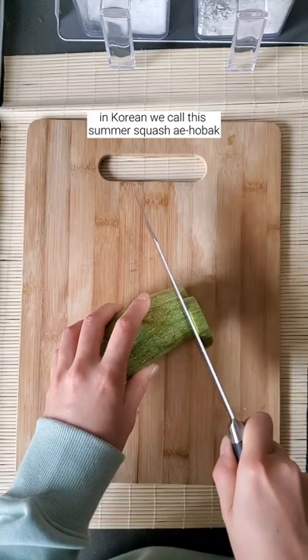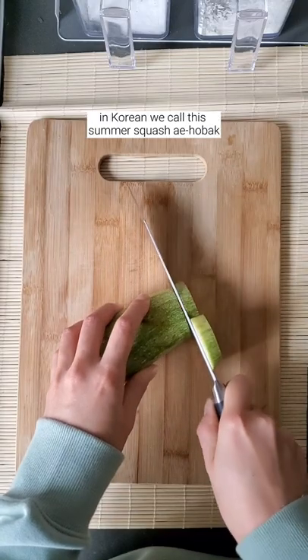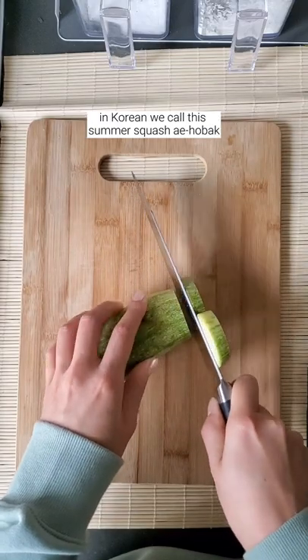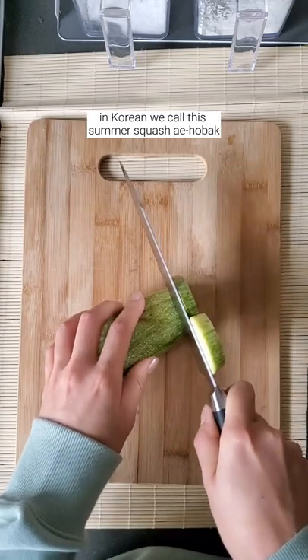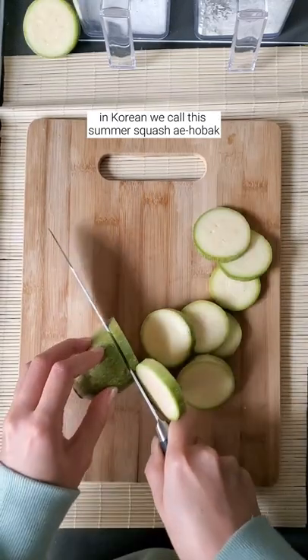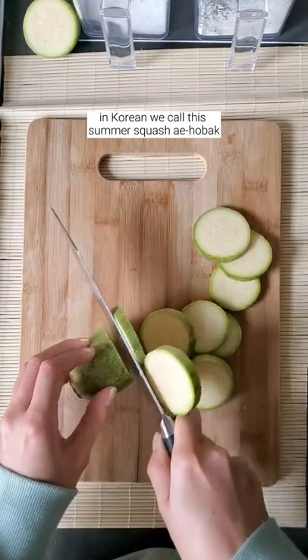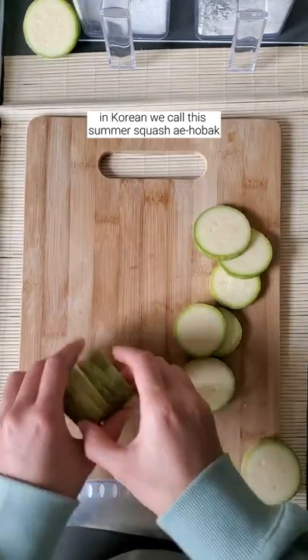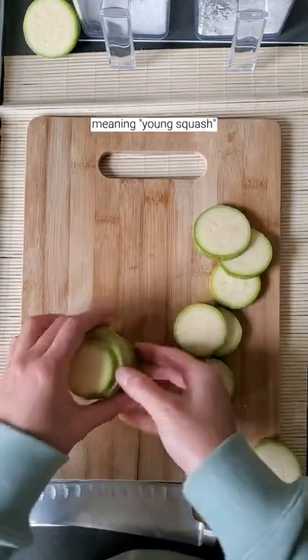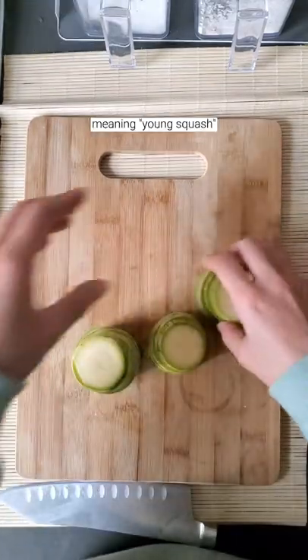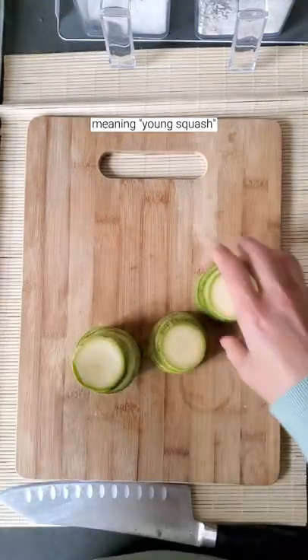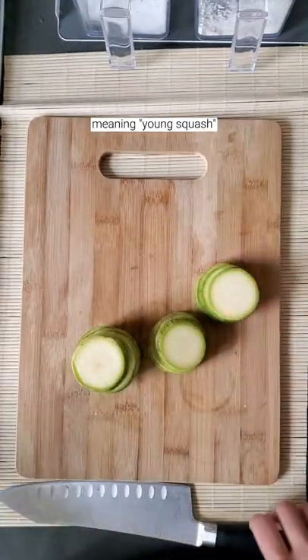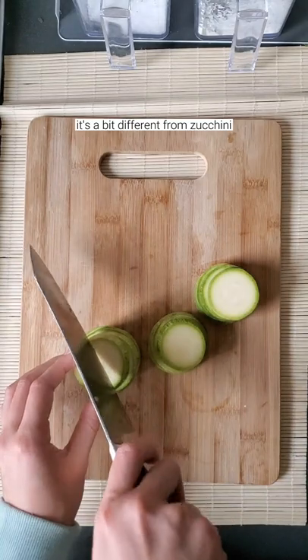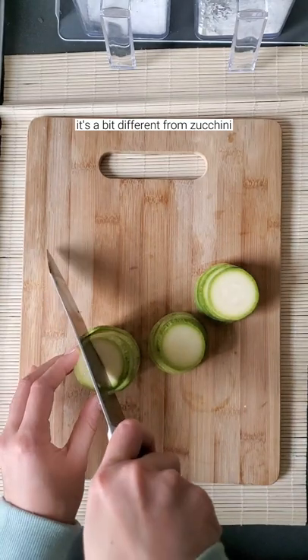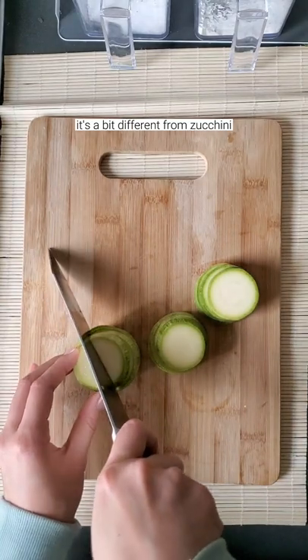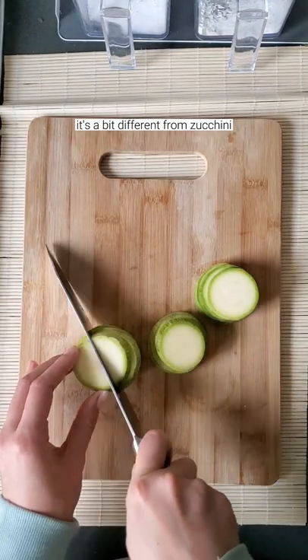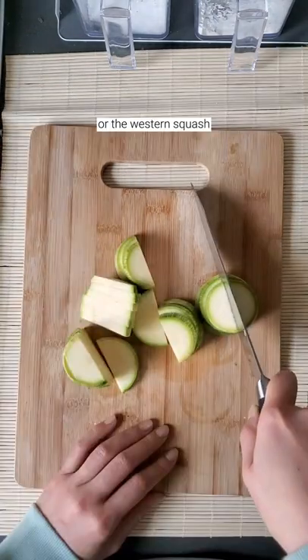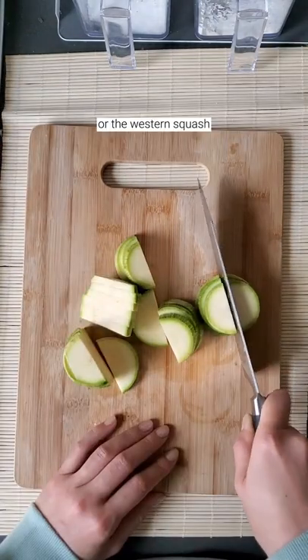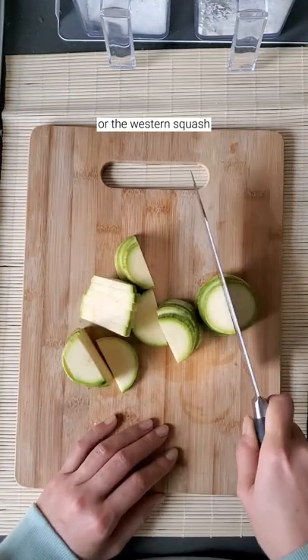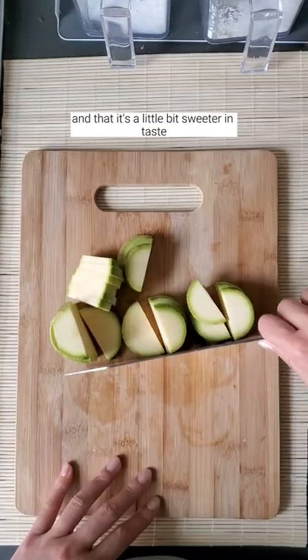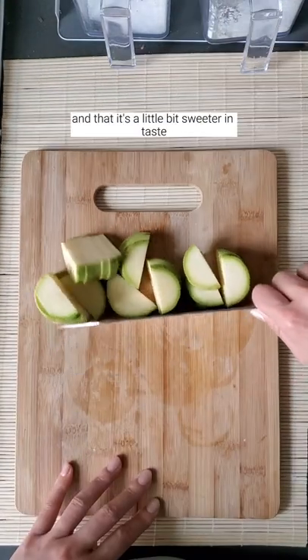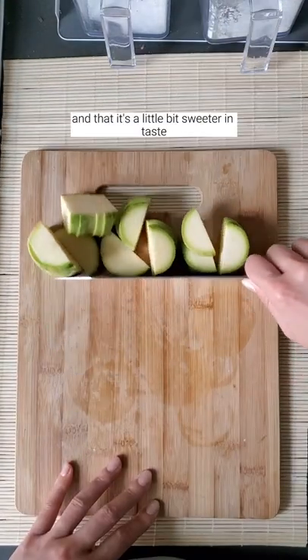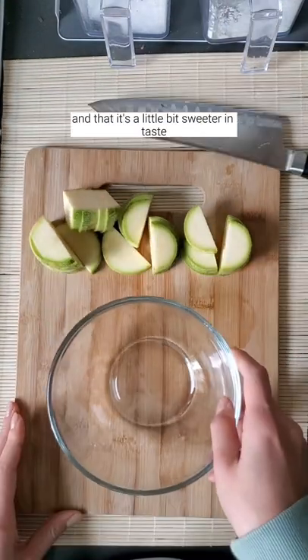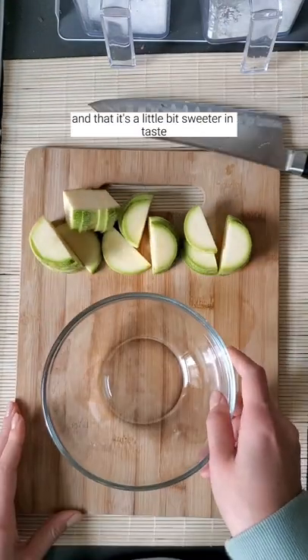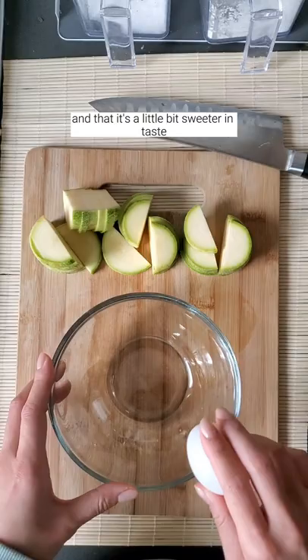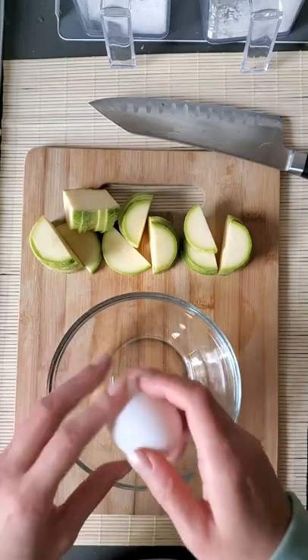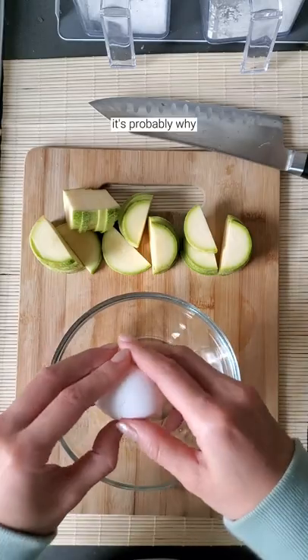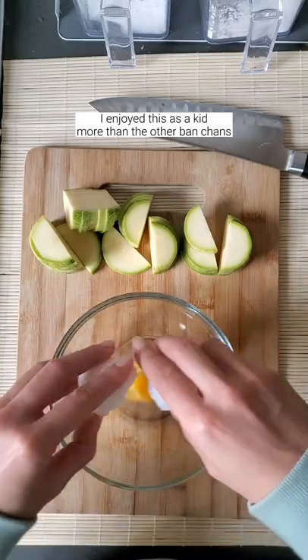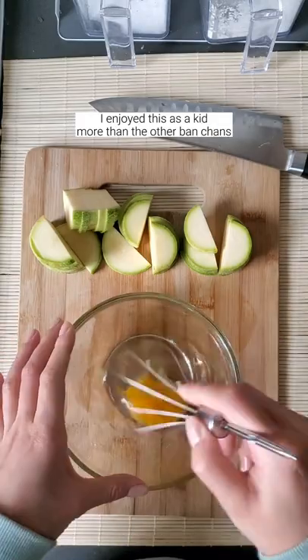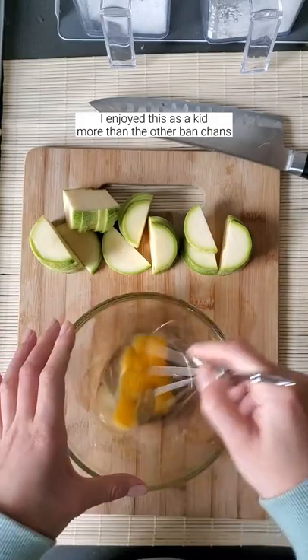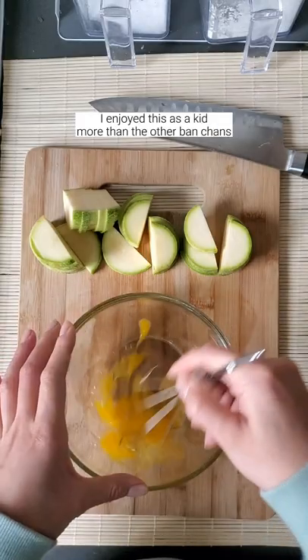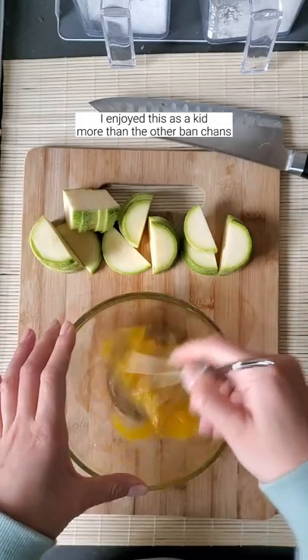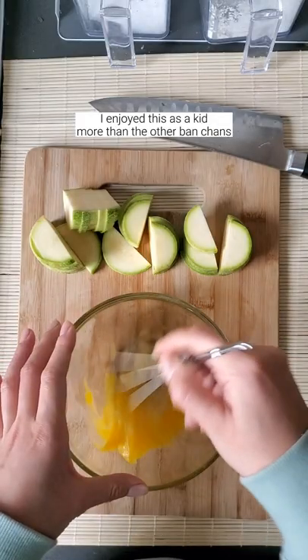In Korean, we call this summer squash ehobak, meaning young squash. It's a bit different from zucchini or the western squash in that it's a little bit sweeter in taste. It's probably why I enjoyed this as a kid more than the other banchans.